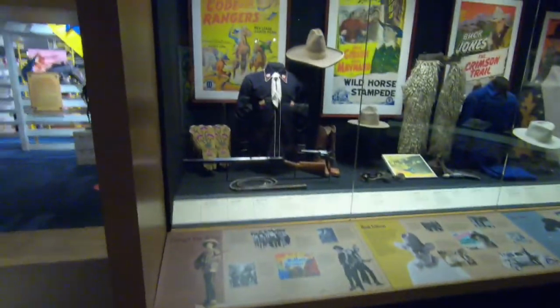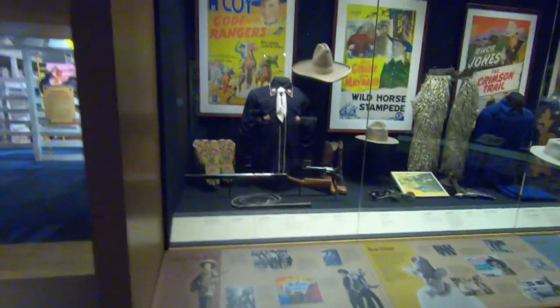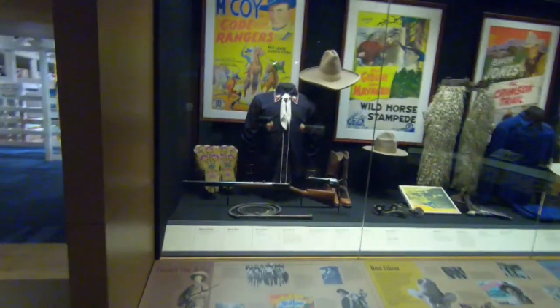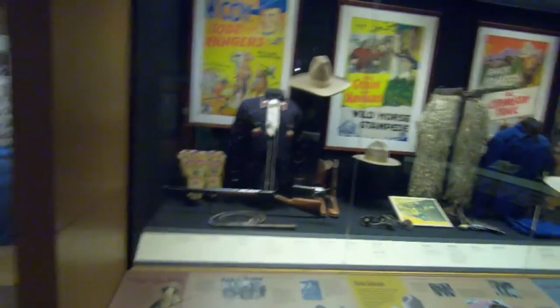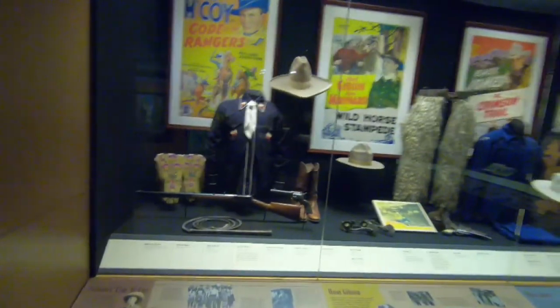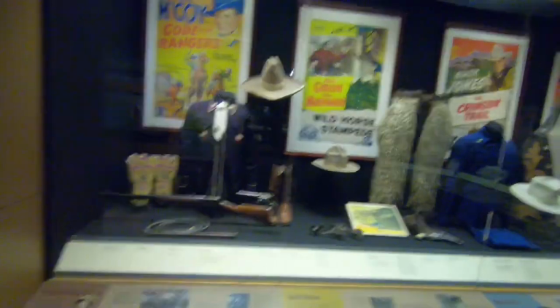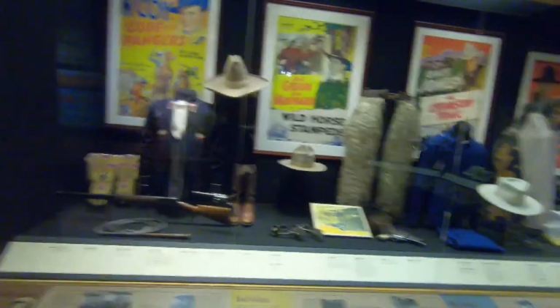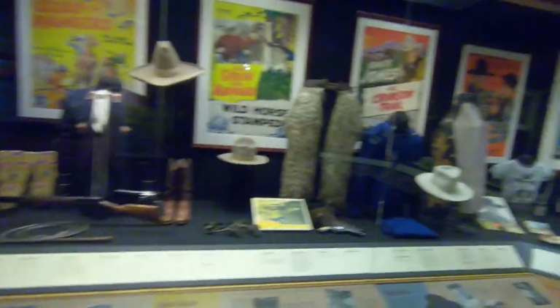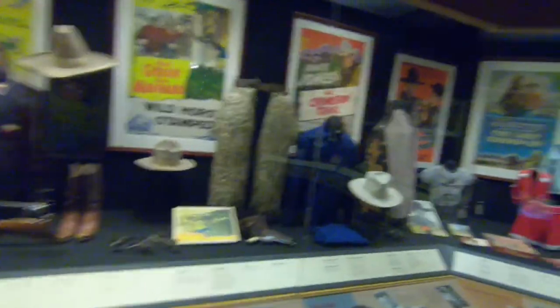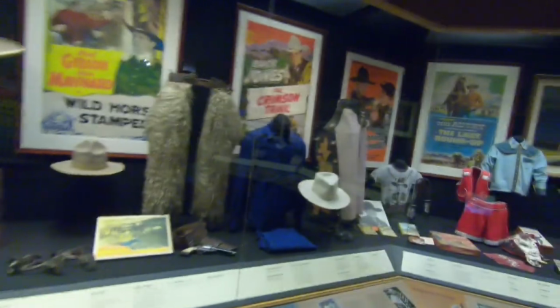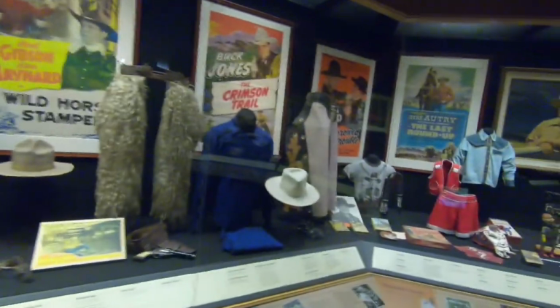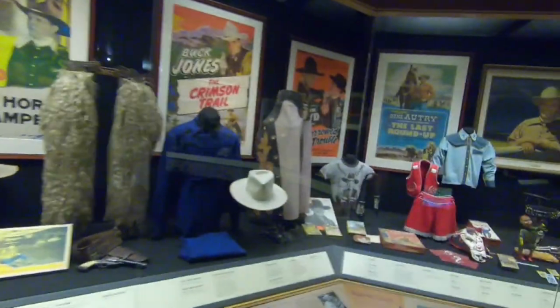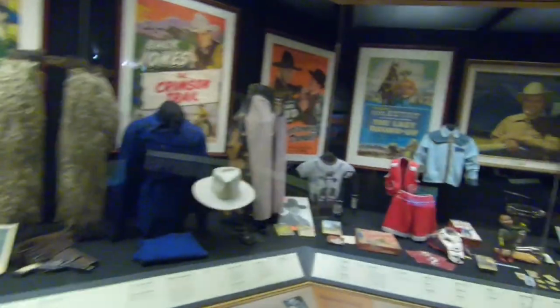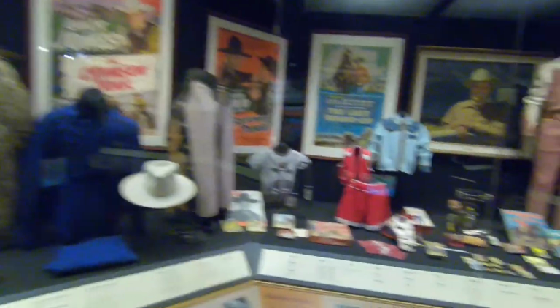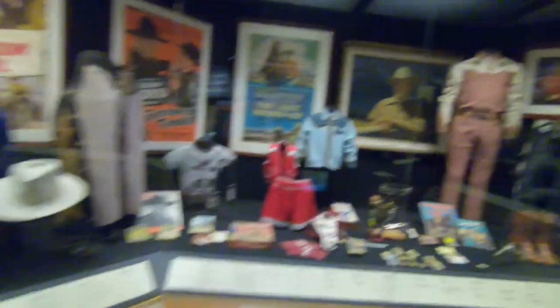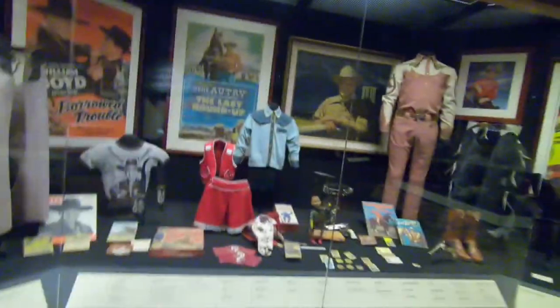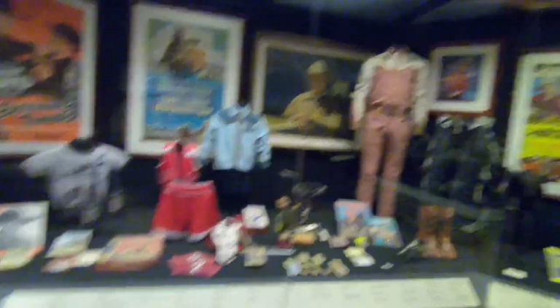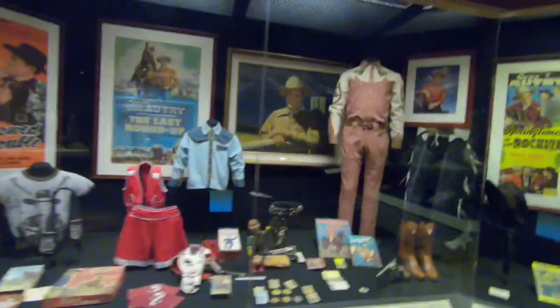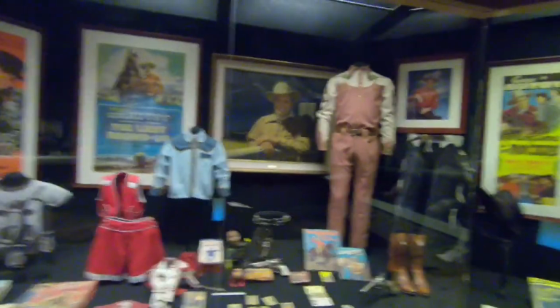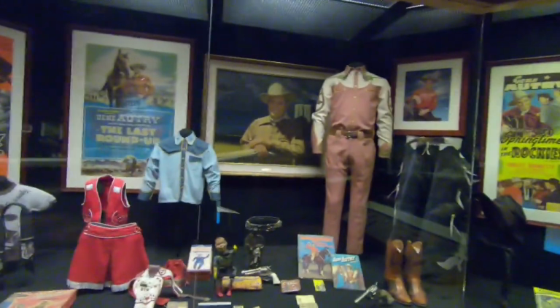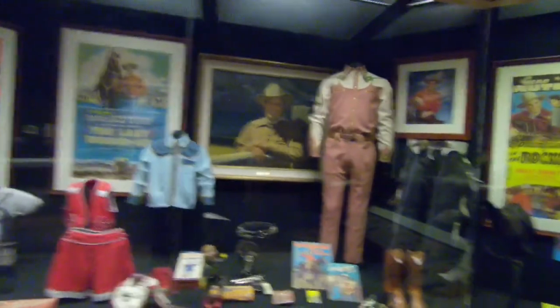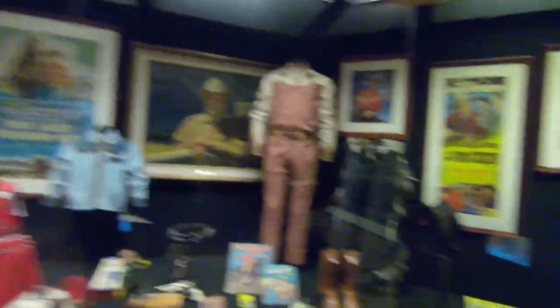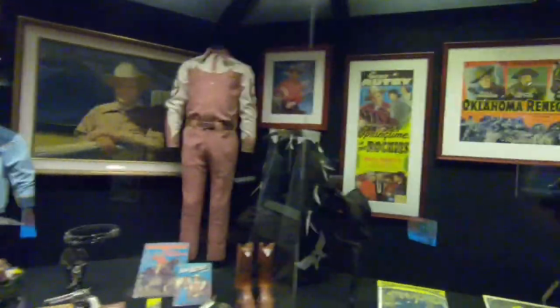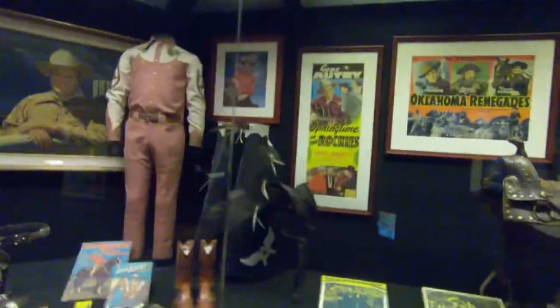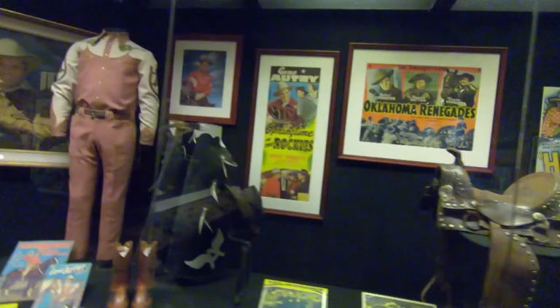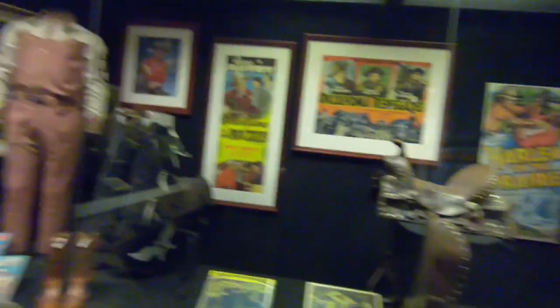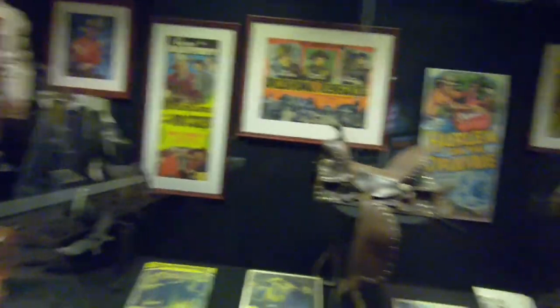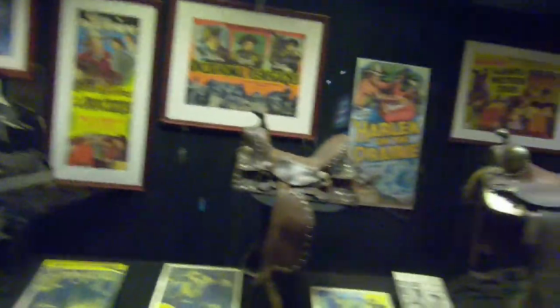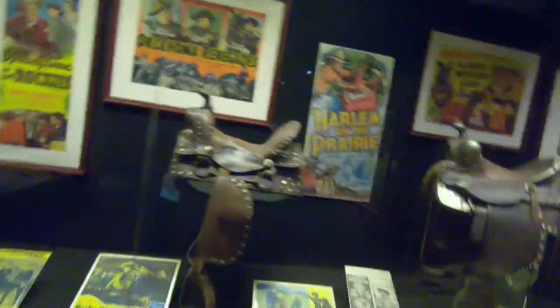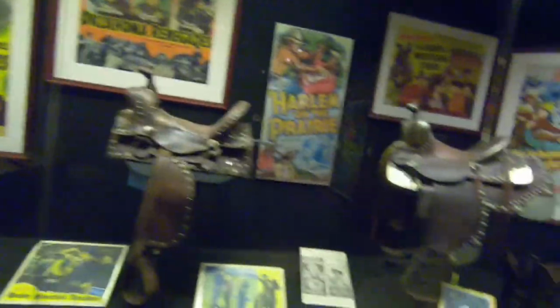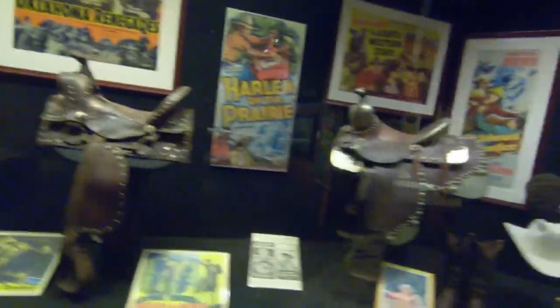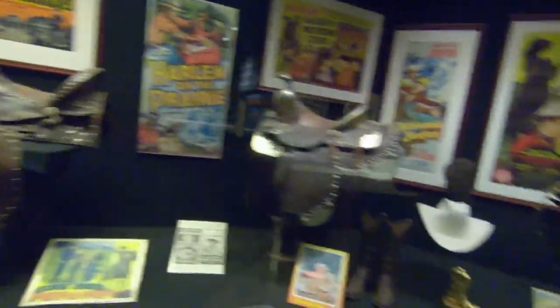This section is dedicated to the Hollywood cowboy. There's Gene Autry, the singing cowboy. They actually have a little theater you can go into and see little clips.